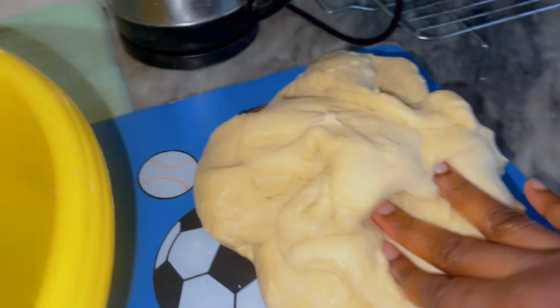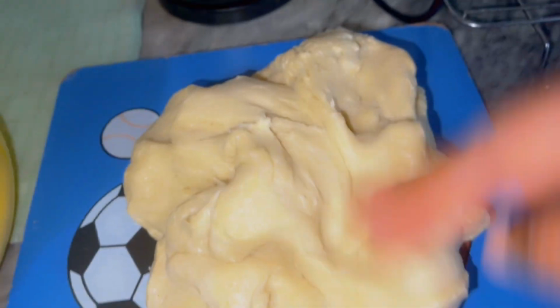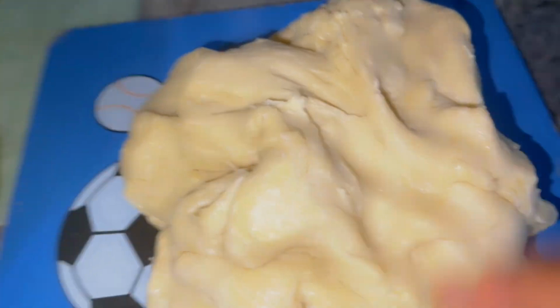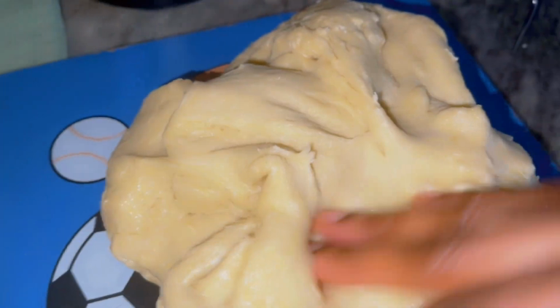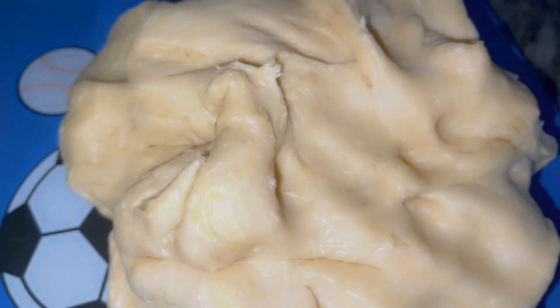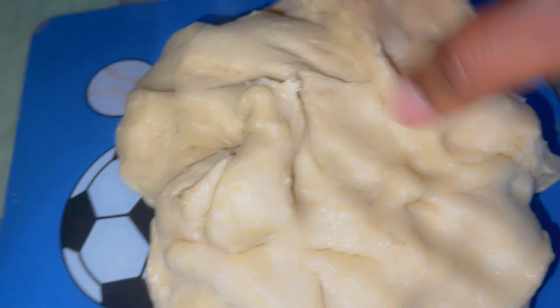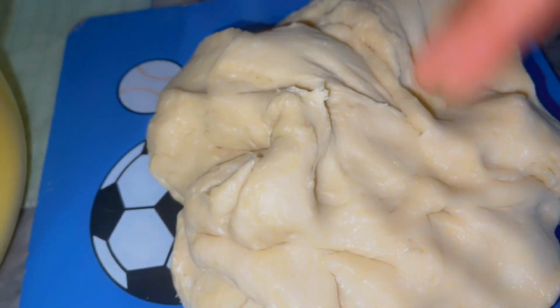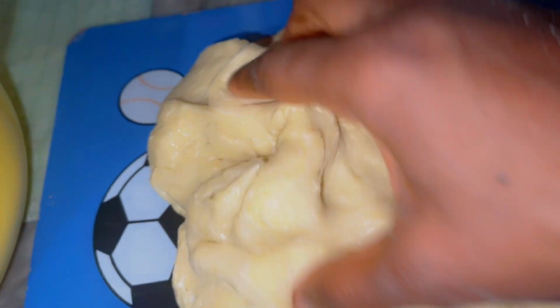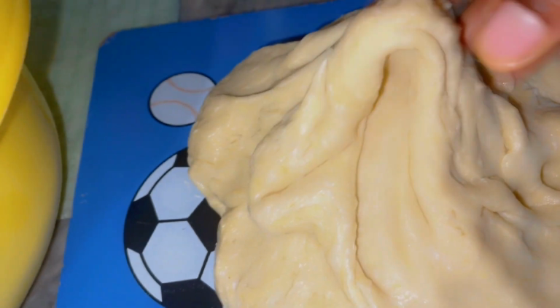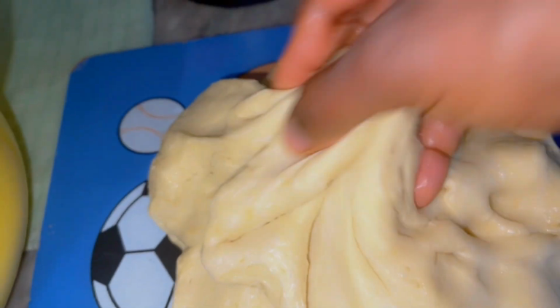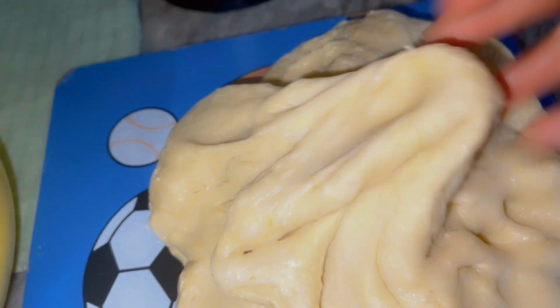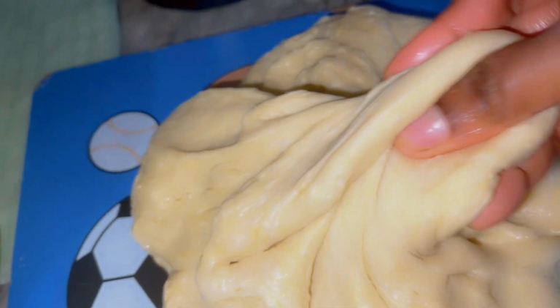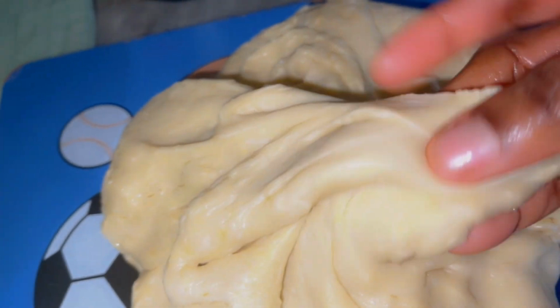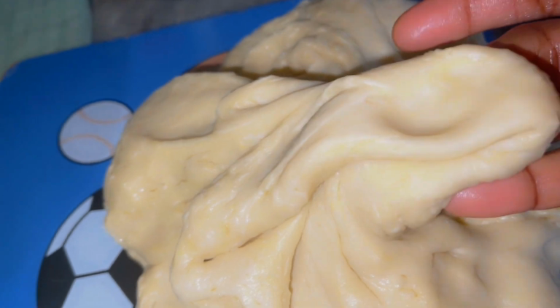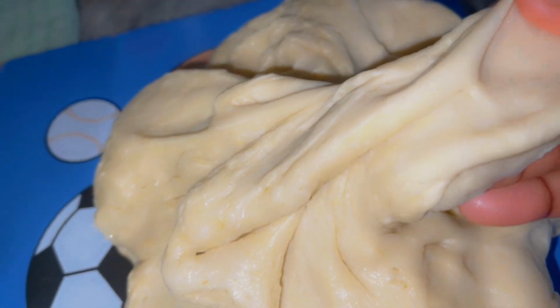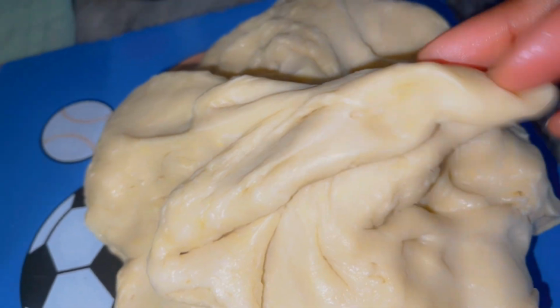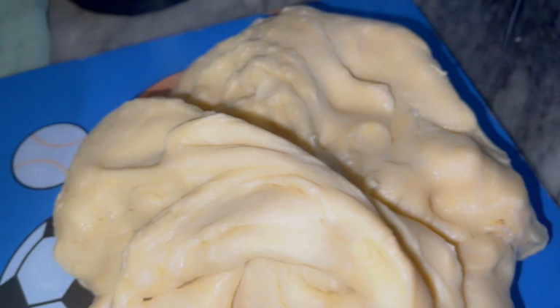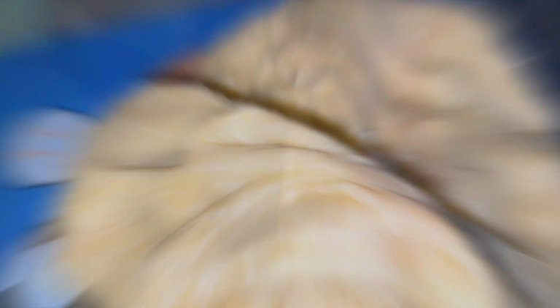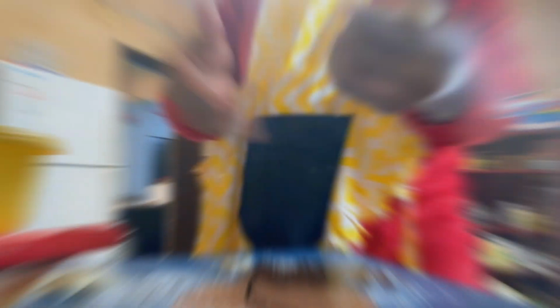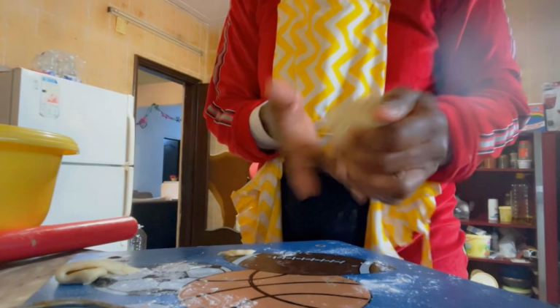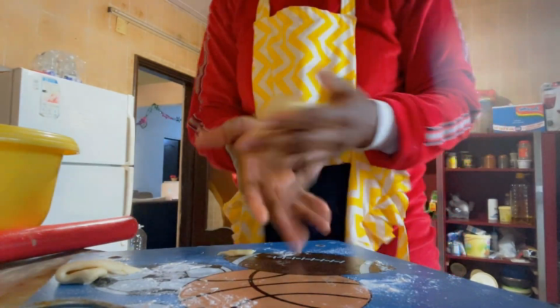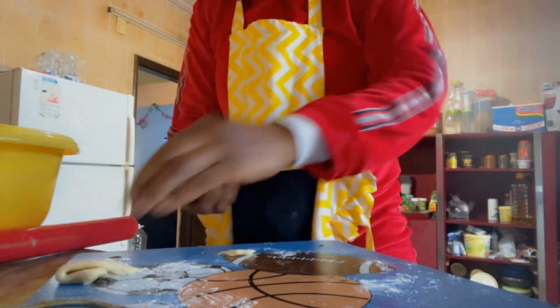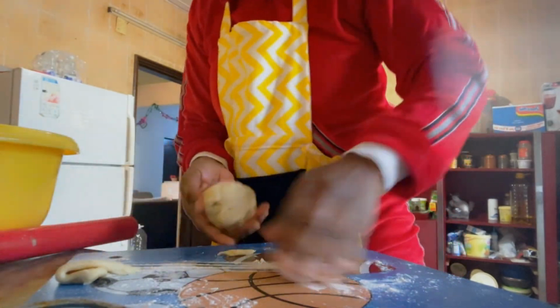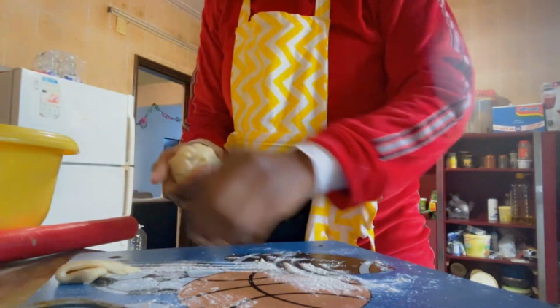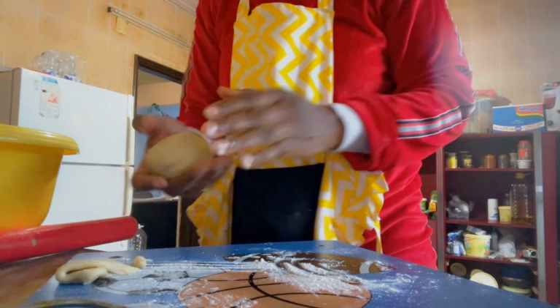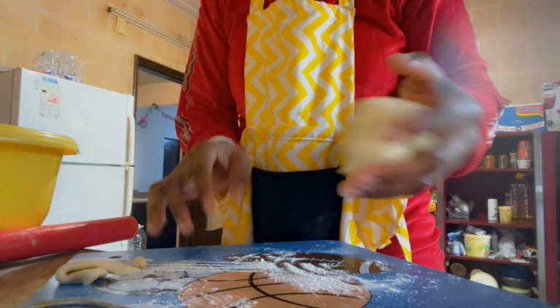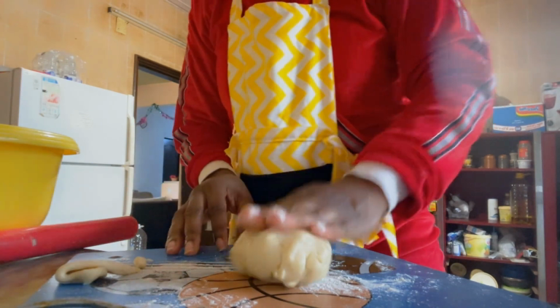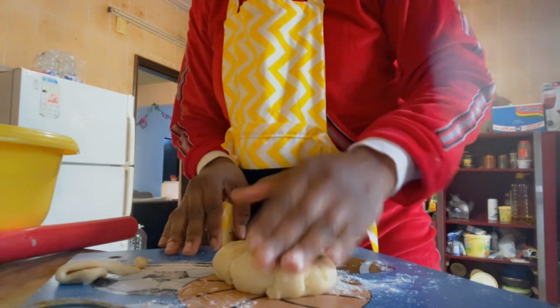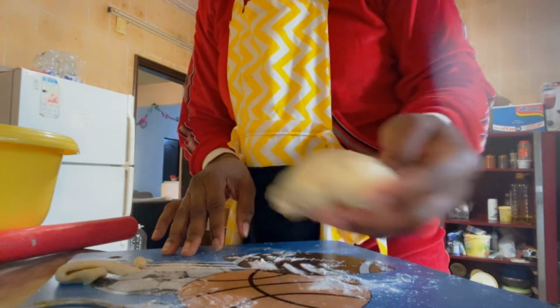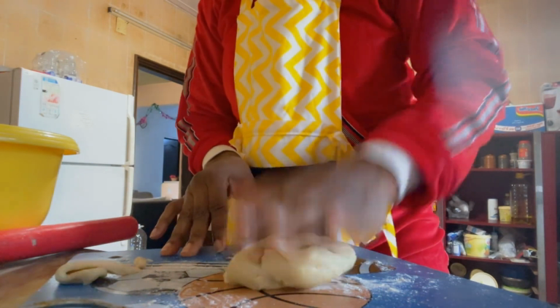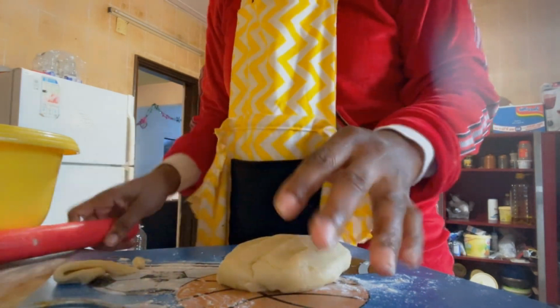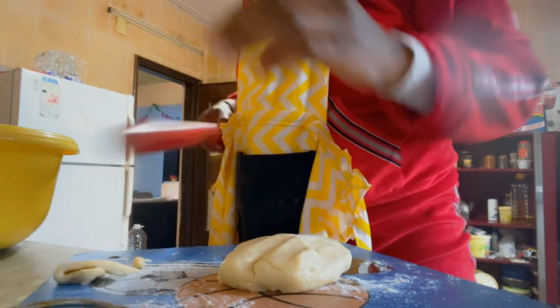I'm just going to partition the dough — it doesn't need any more kneading. You can see how soft and succulent it is. Take one portion, sprinkle some flour on the working table, and roll it out.